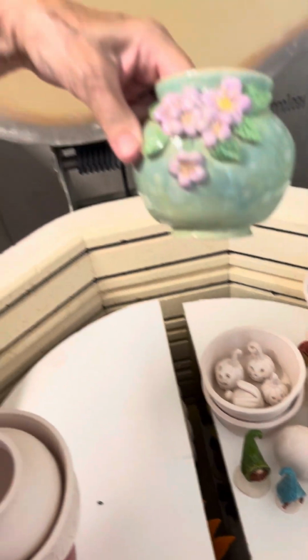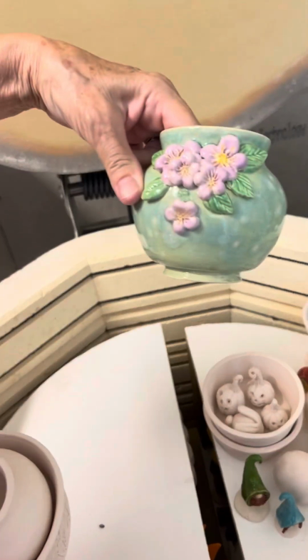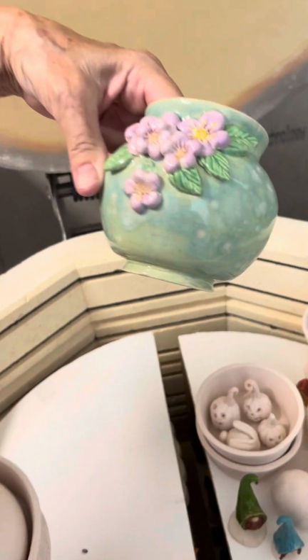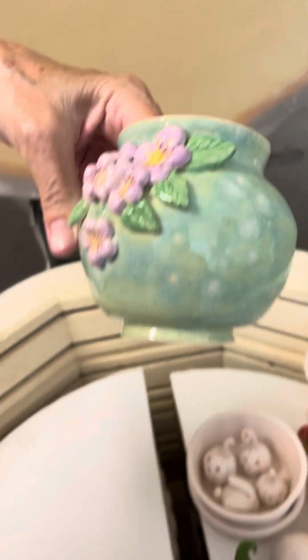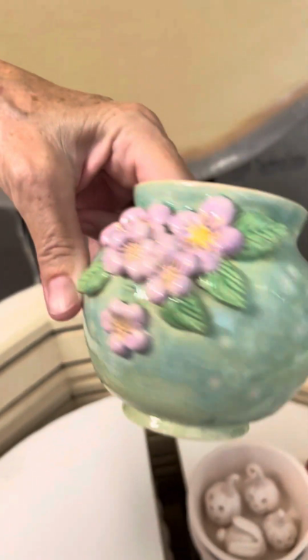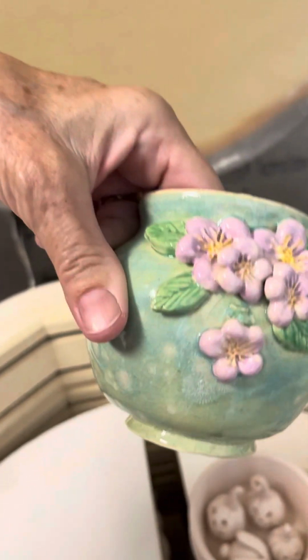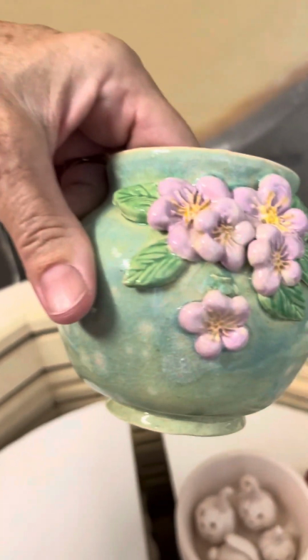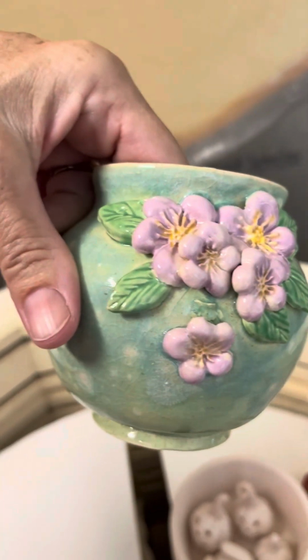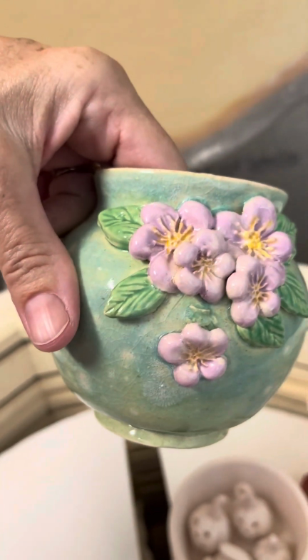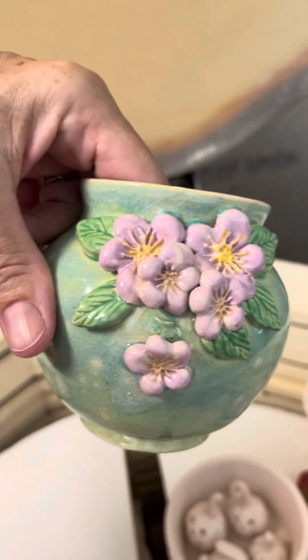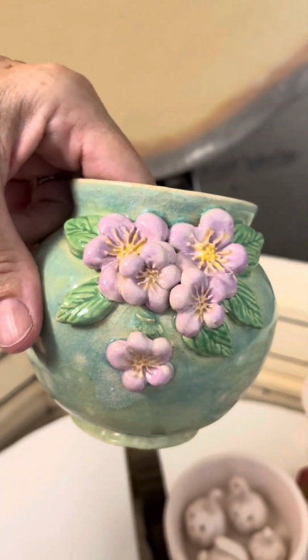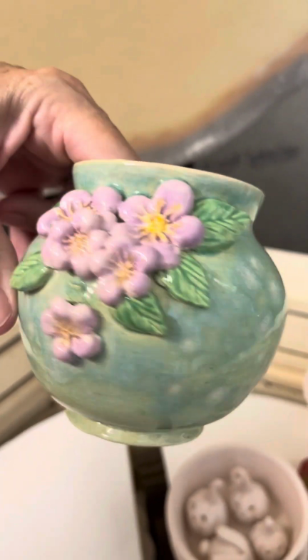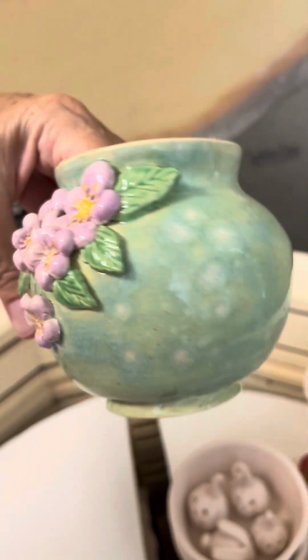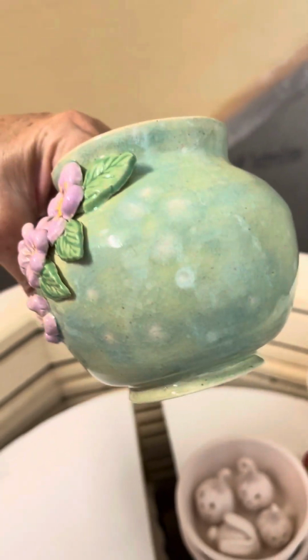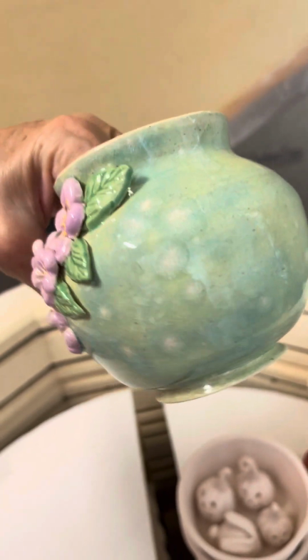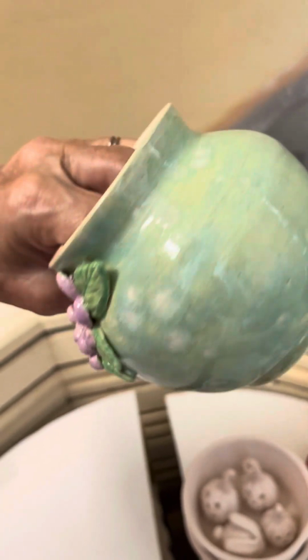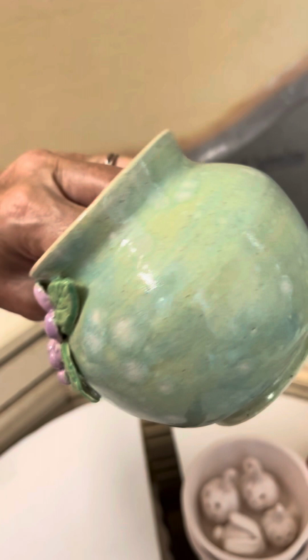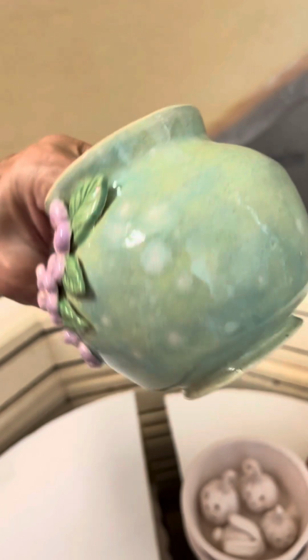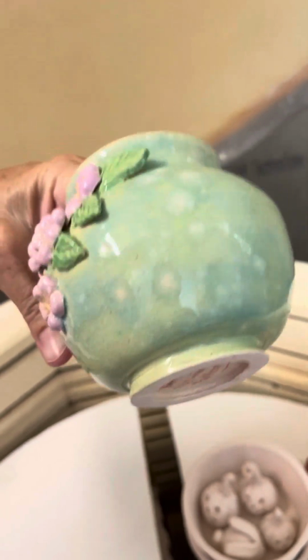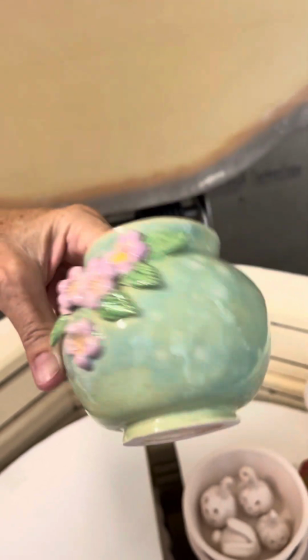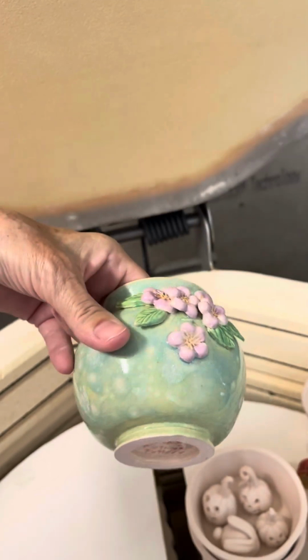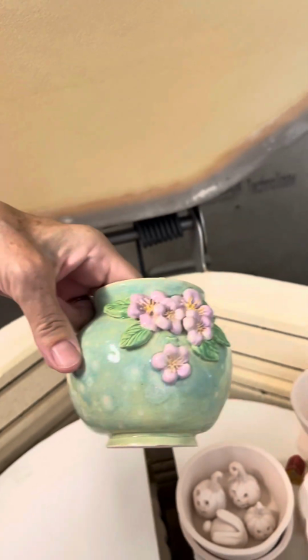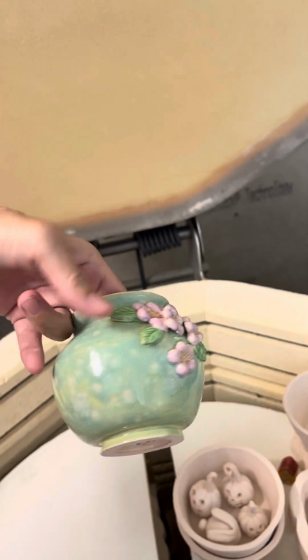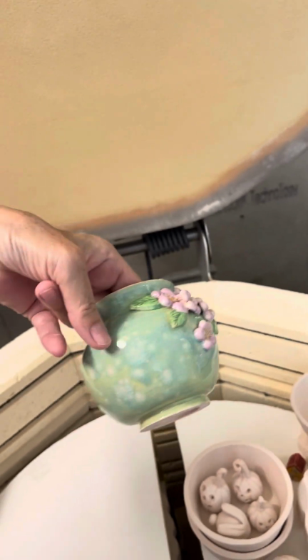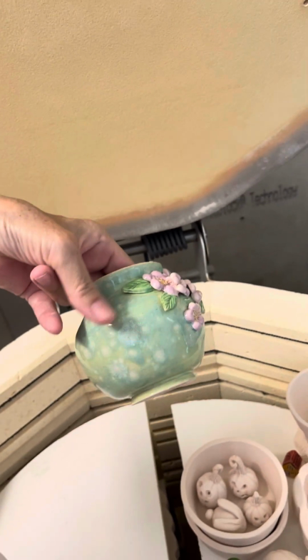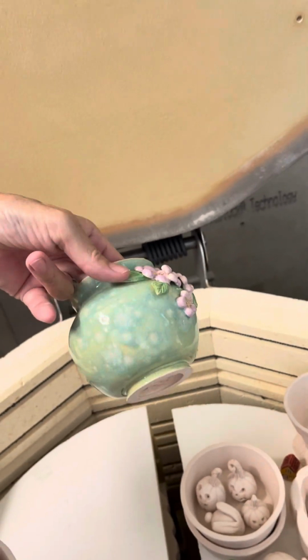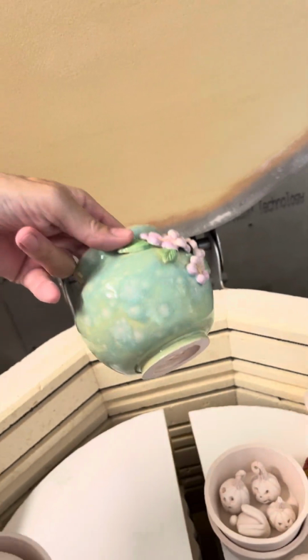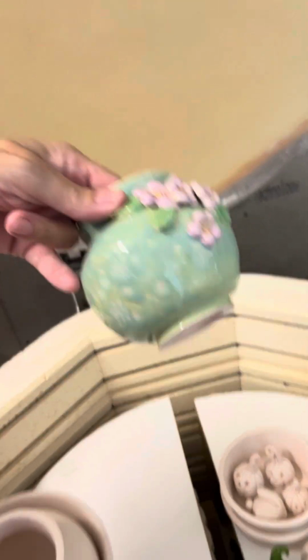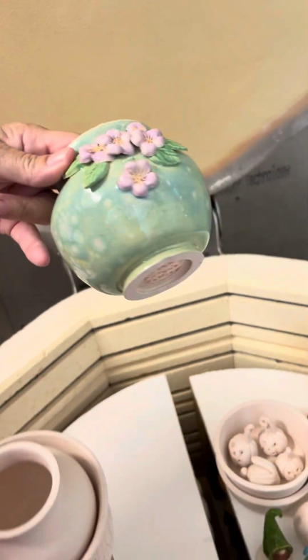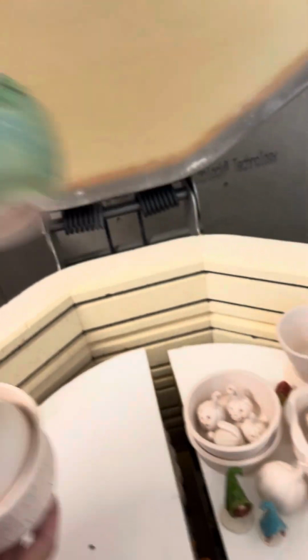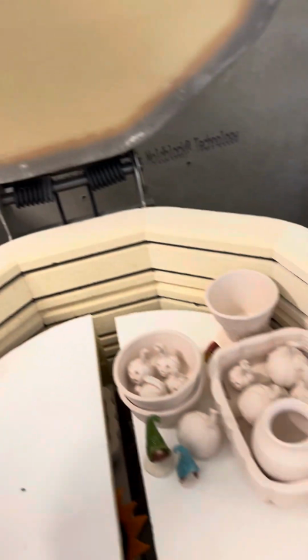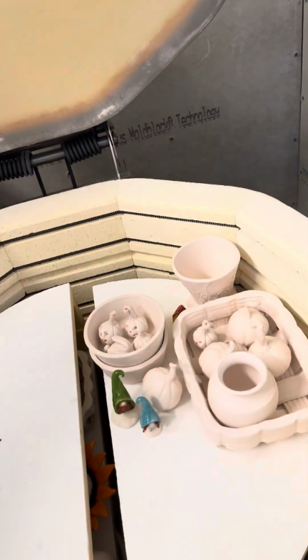There's a vase that I threw, so I don't forget how to throw. That's just beautiful. I love the way that glaze came out — yeah, it's my favorite.